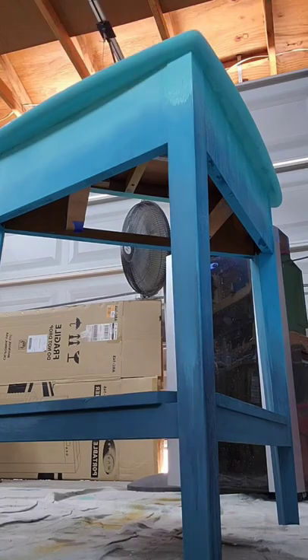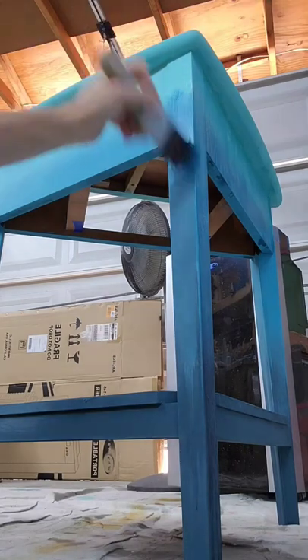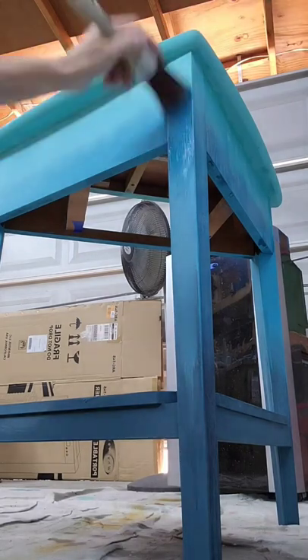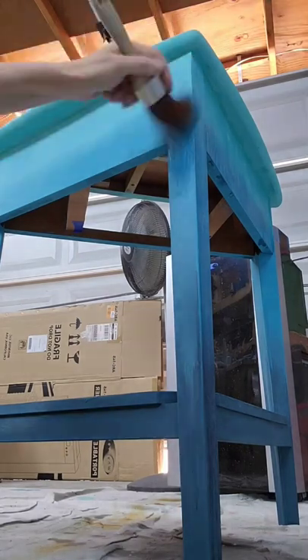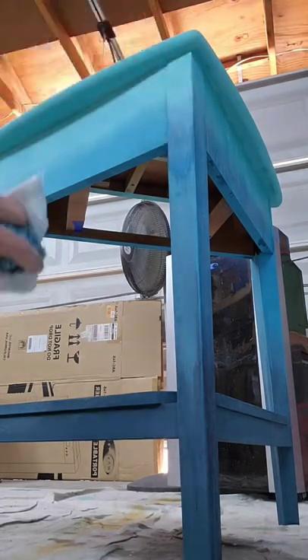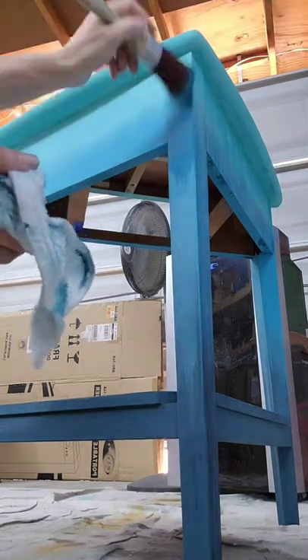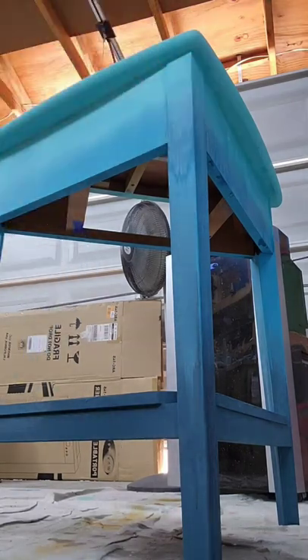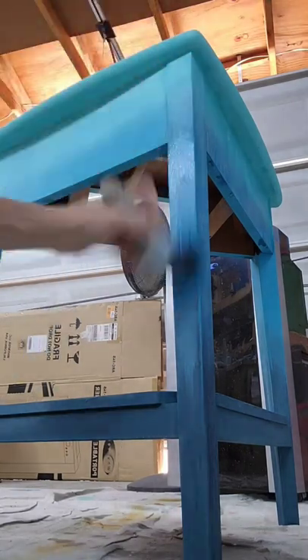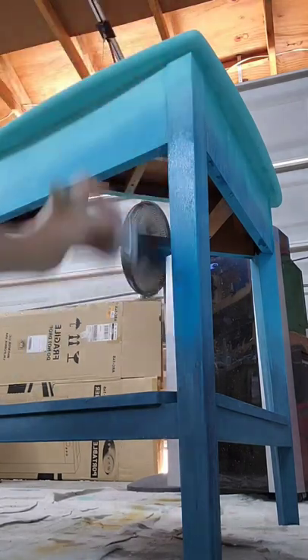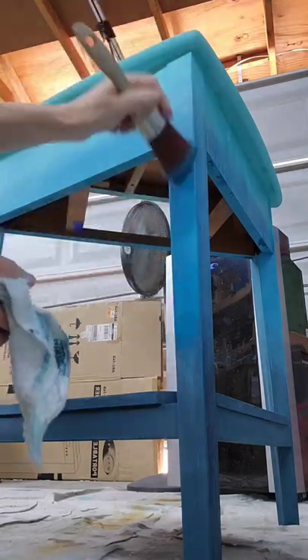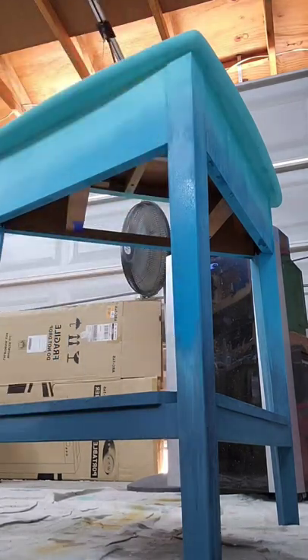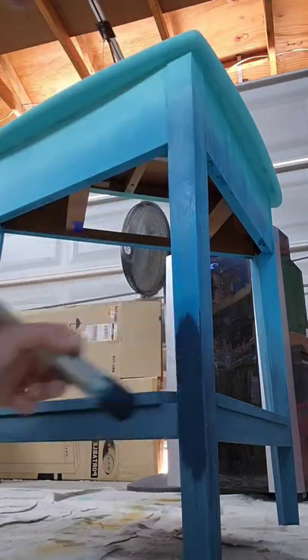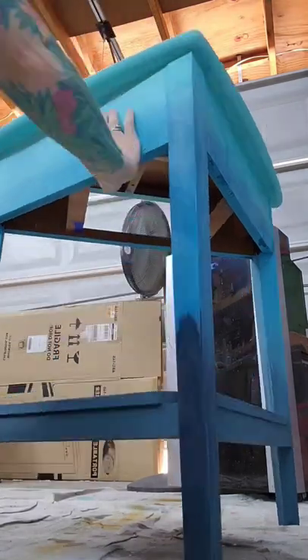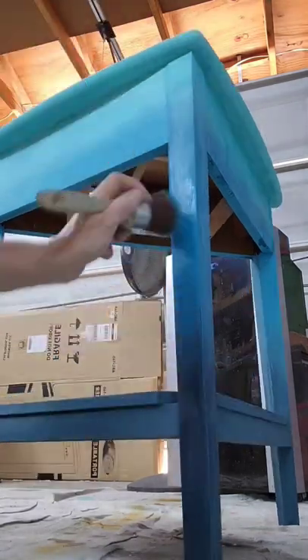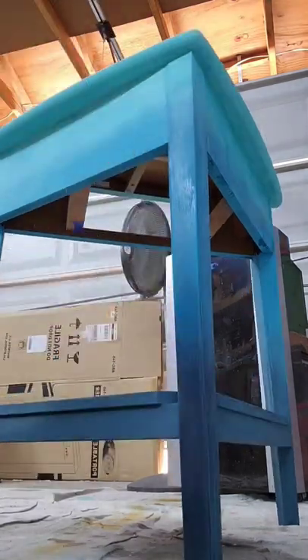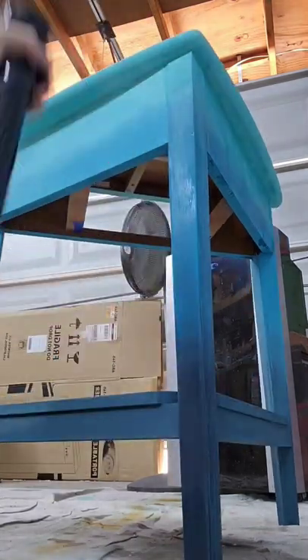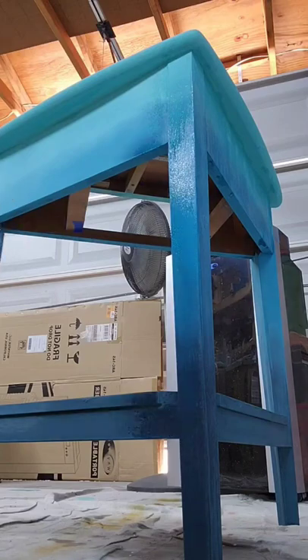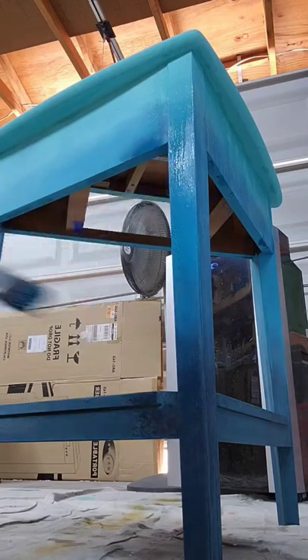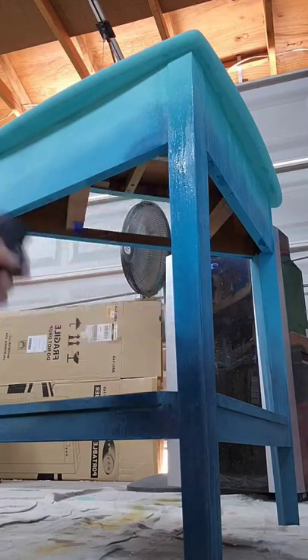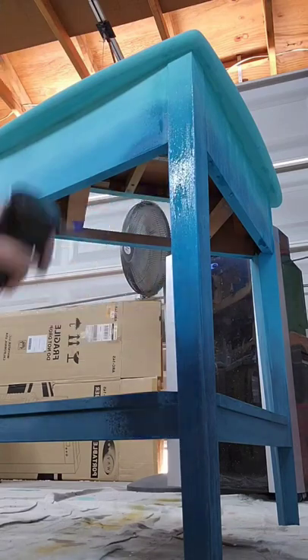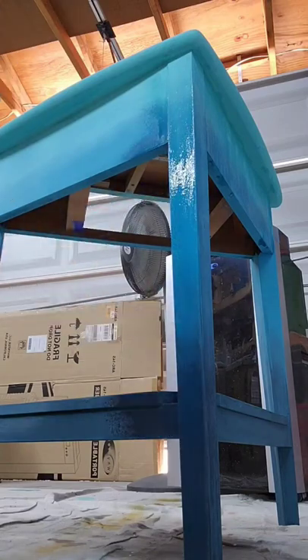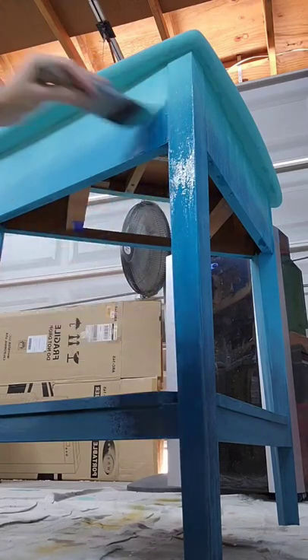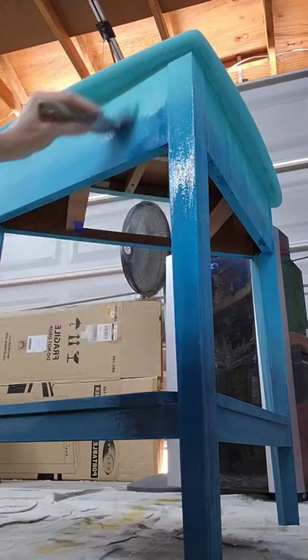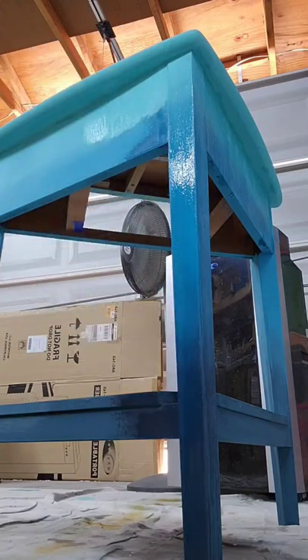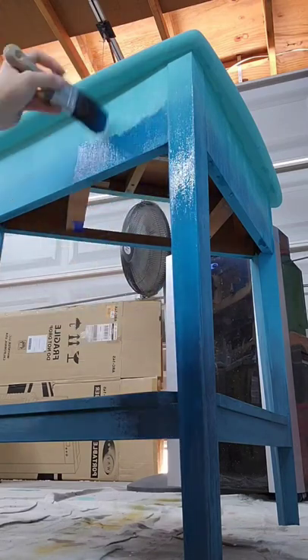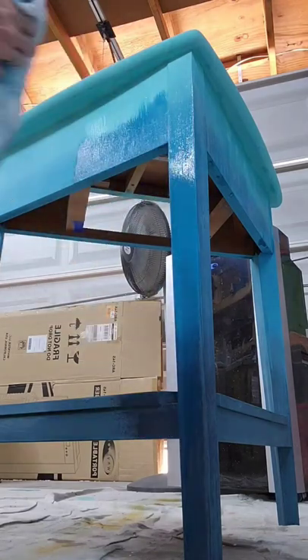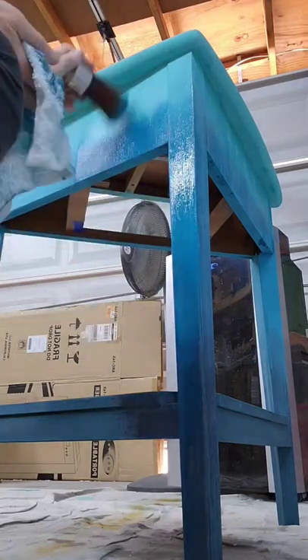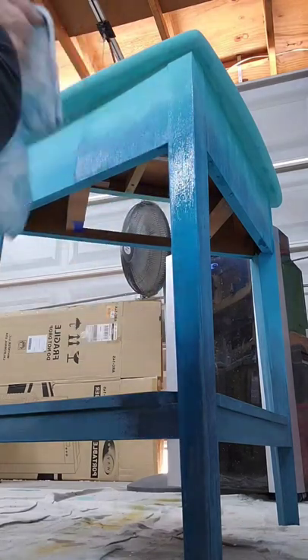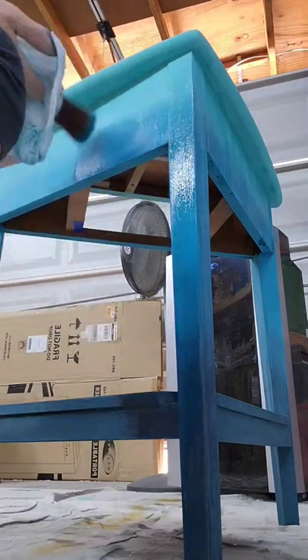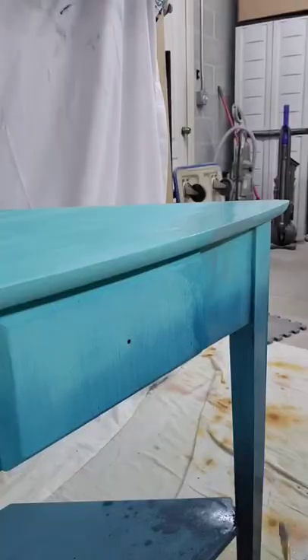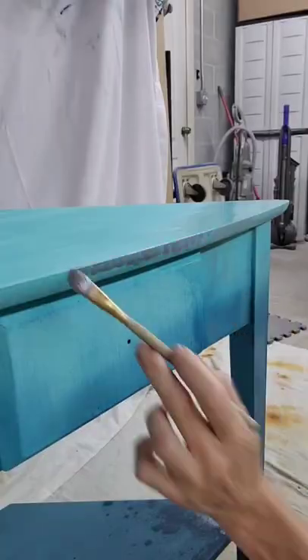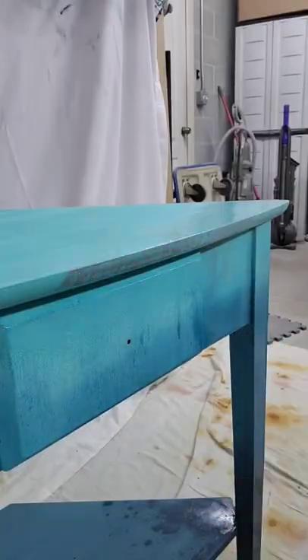I have had people comment that I use blue a lot, and I do because it's my favorite color to paint furniture. I will be painting other things in other colors, but remember I'm doing a bedroom set here.